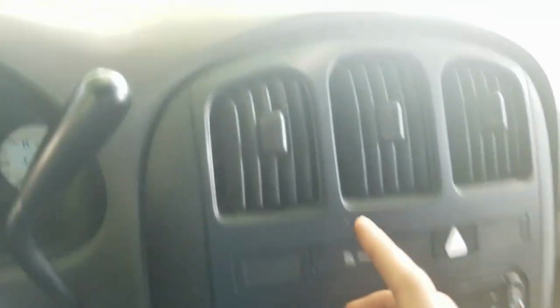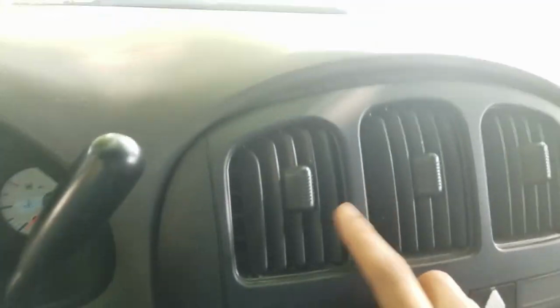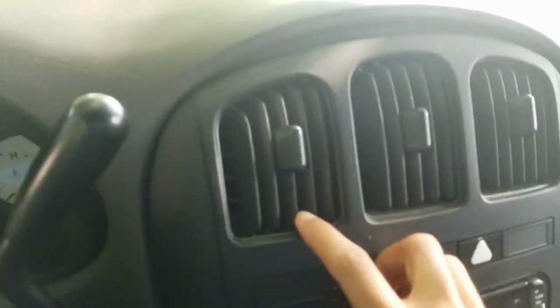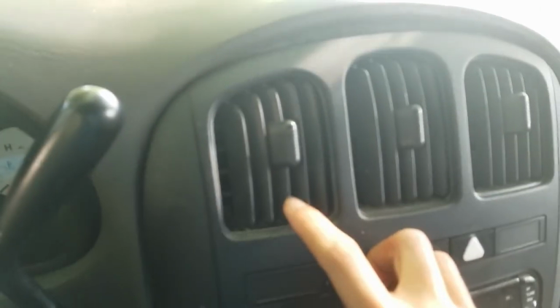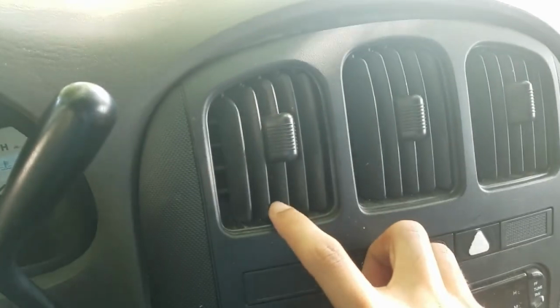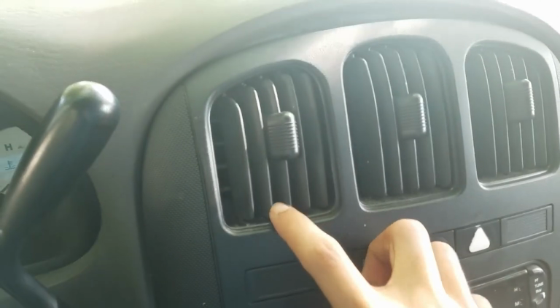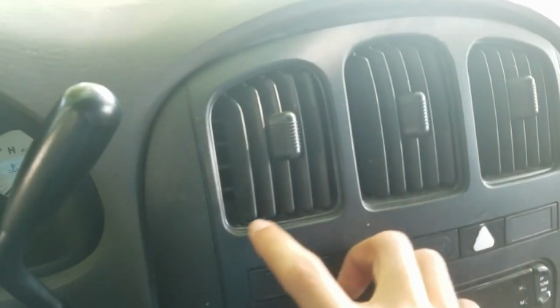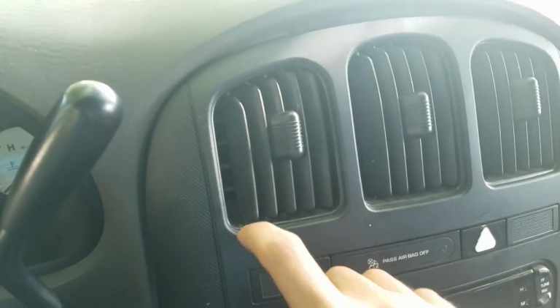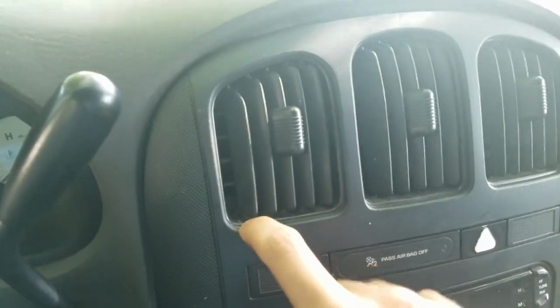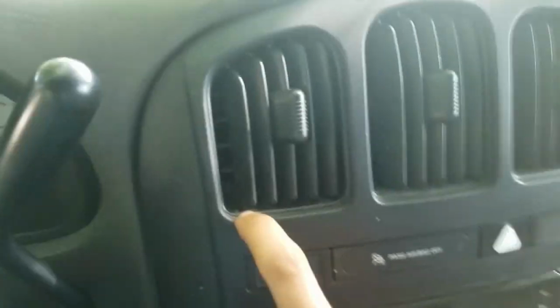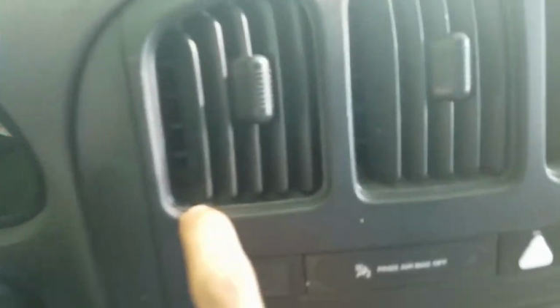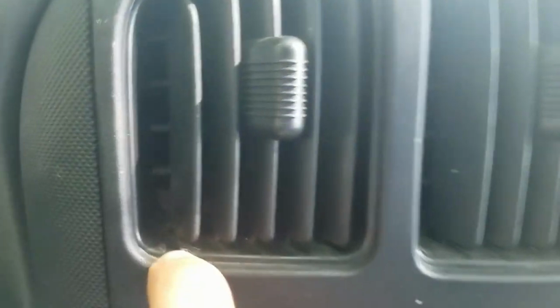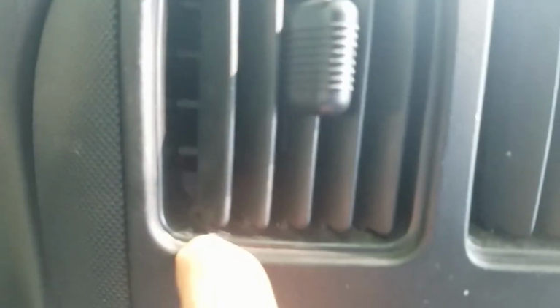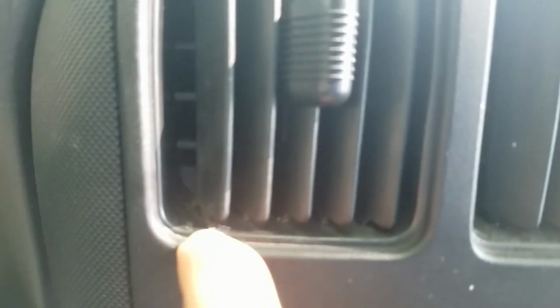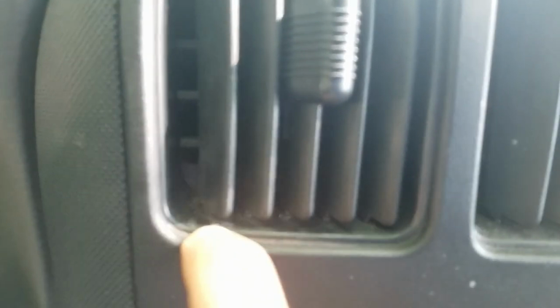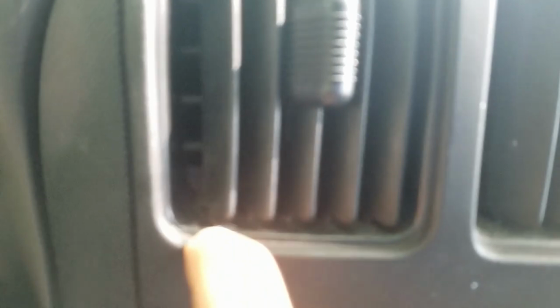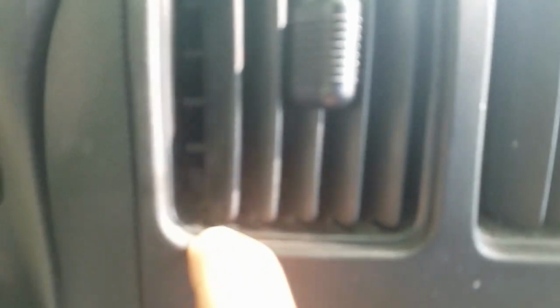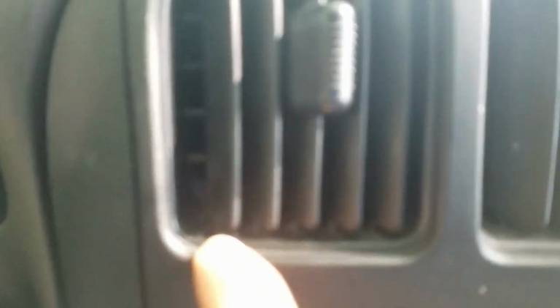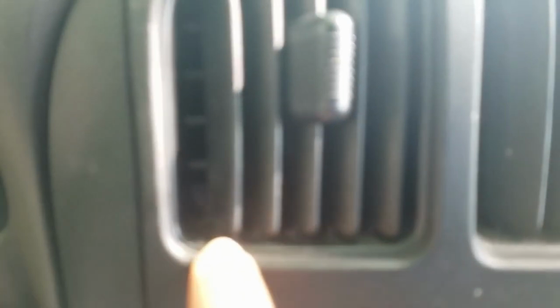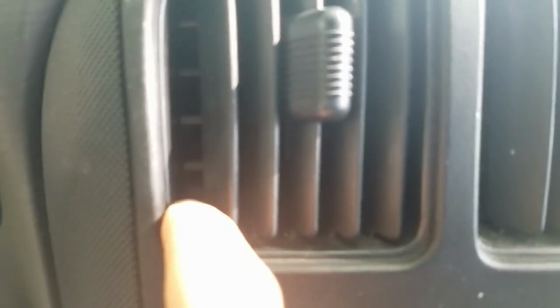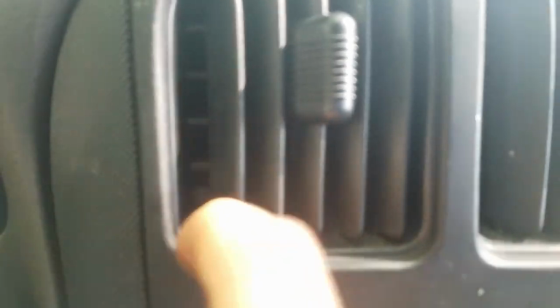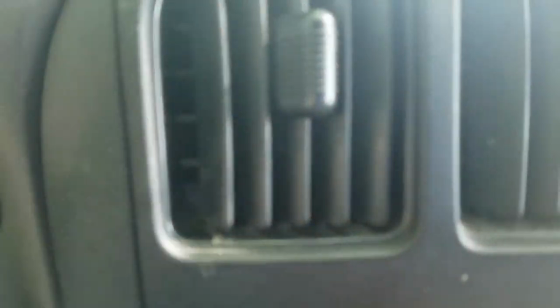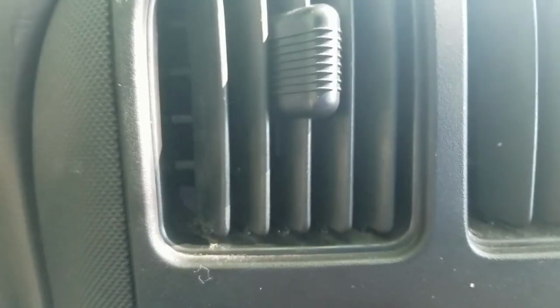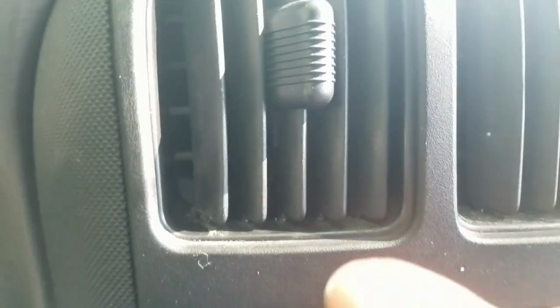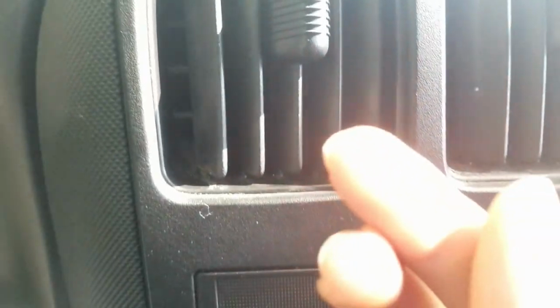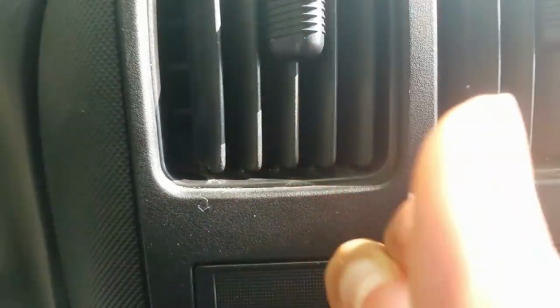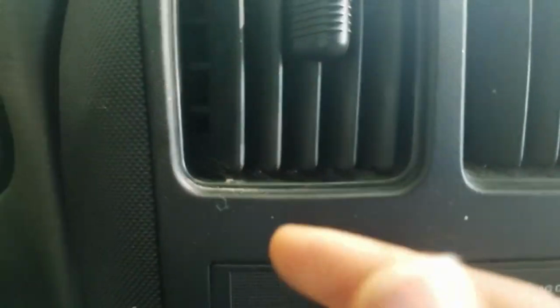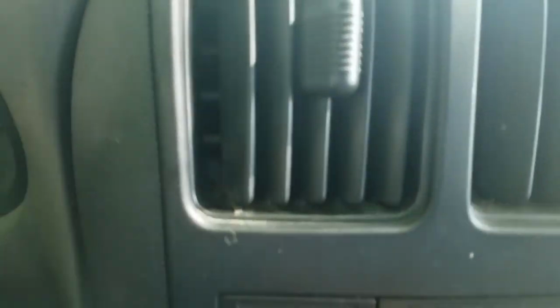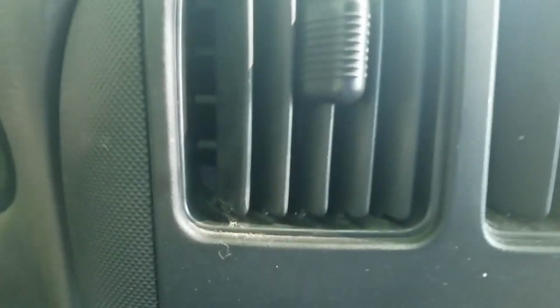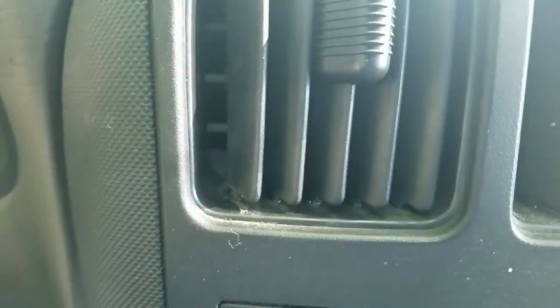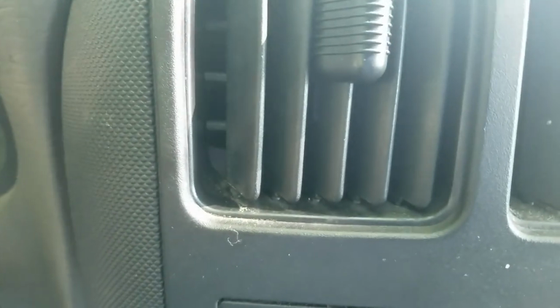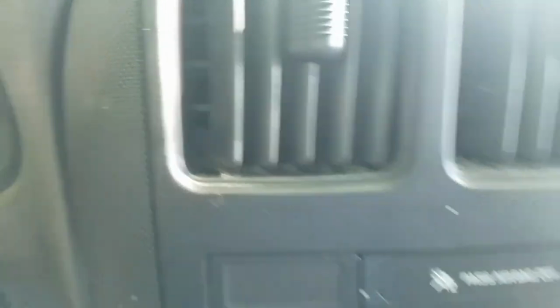Especially these vents get really dirty — down there you can see it's nice and dirty and it's really hard to try and clean that out manually. You can see how much dust just came off when I wiped that.